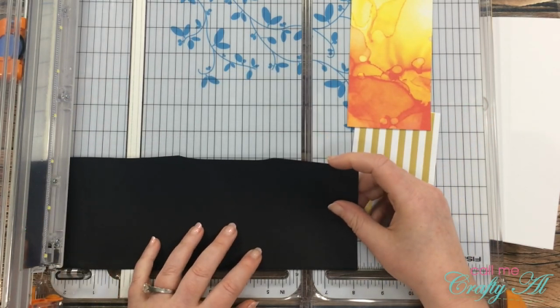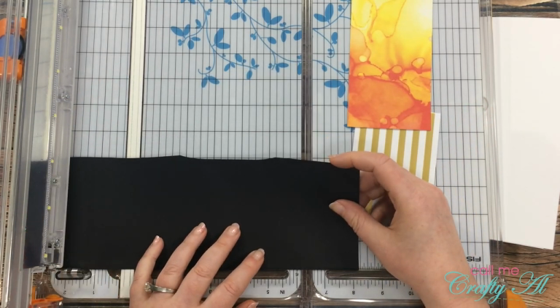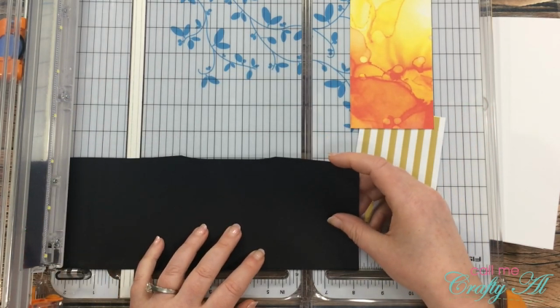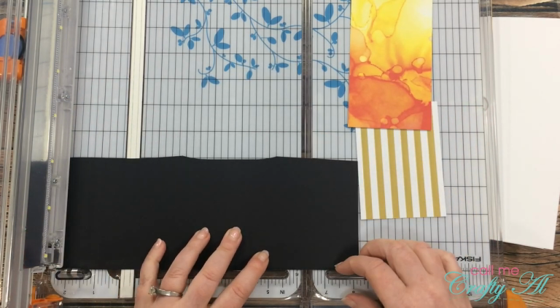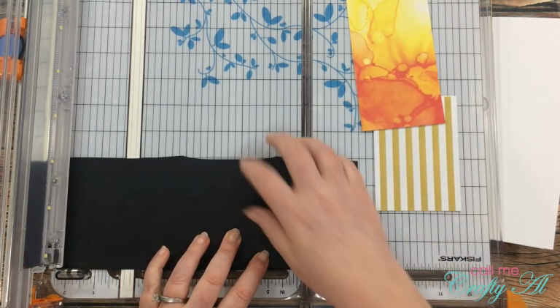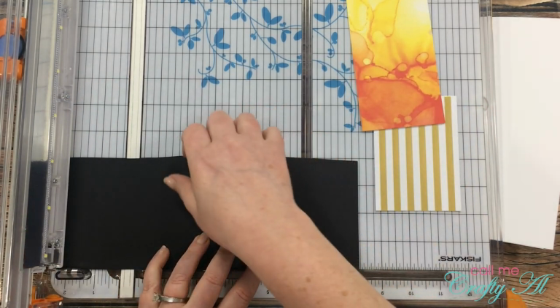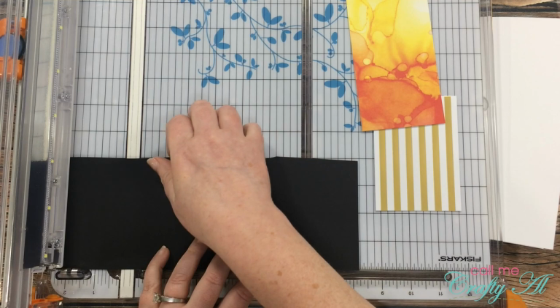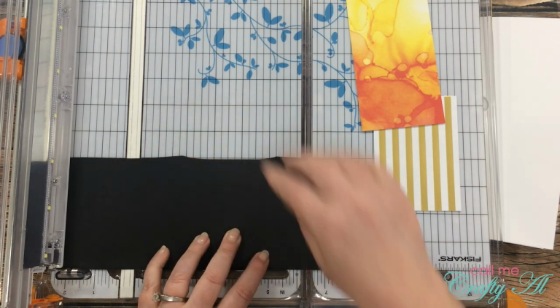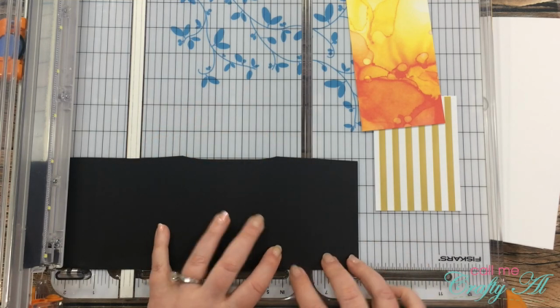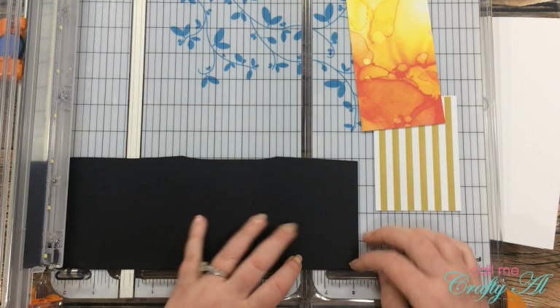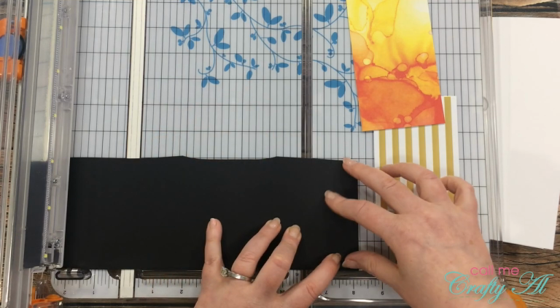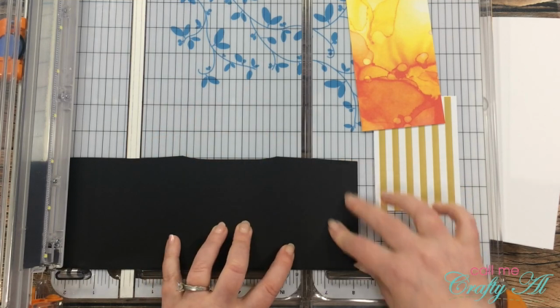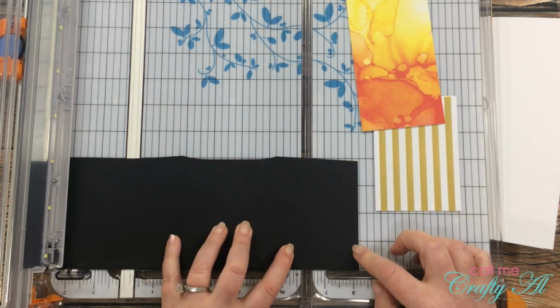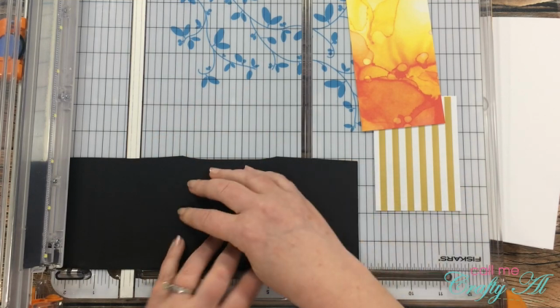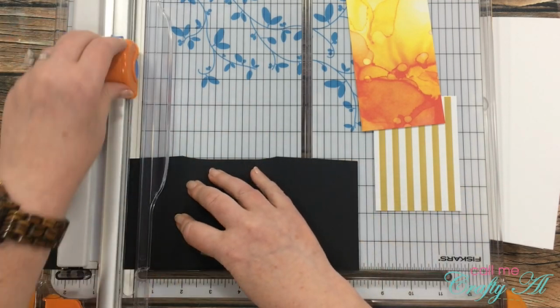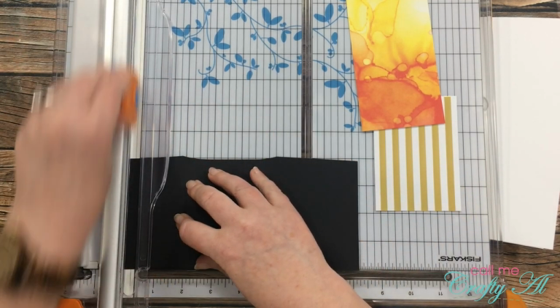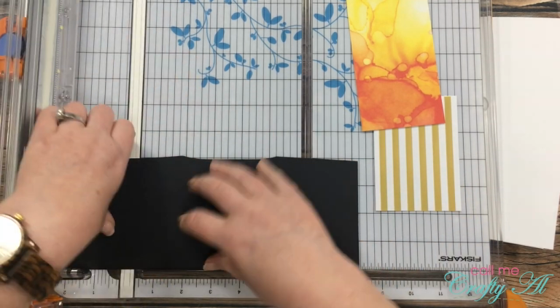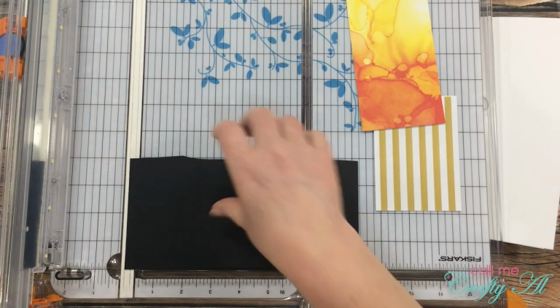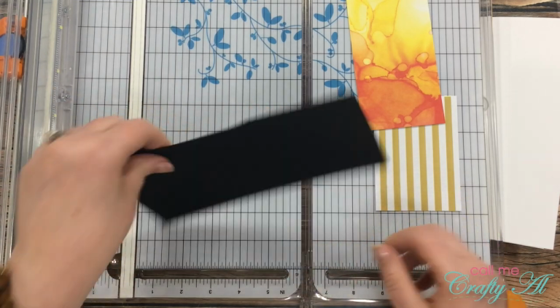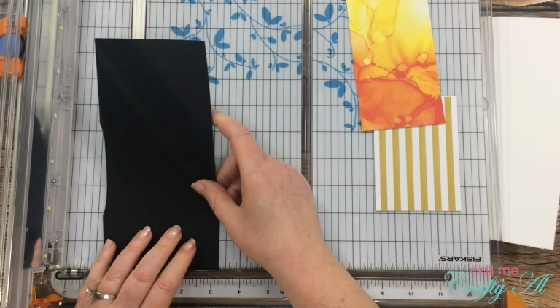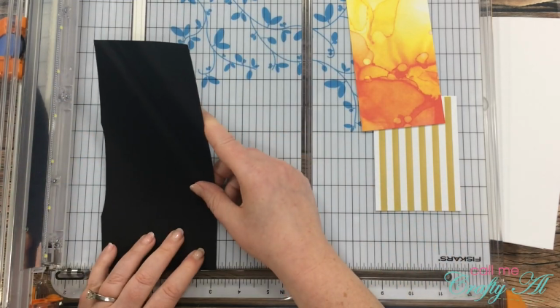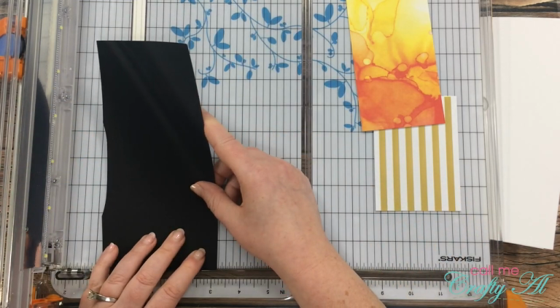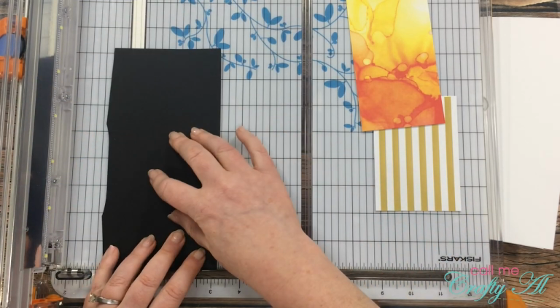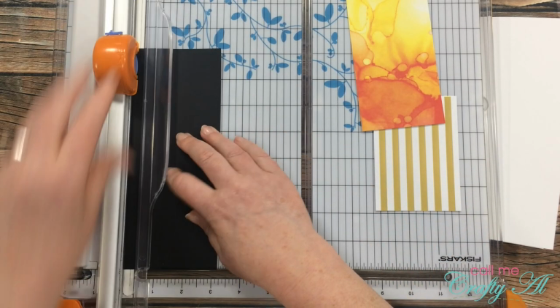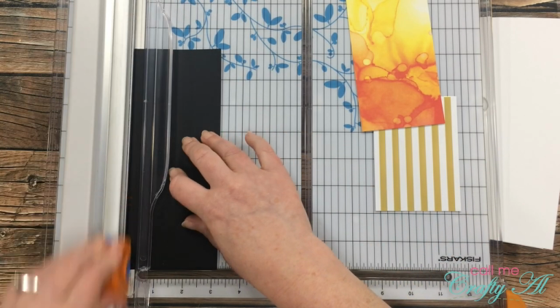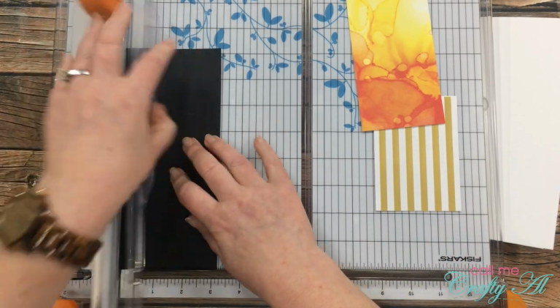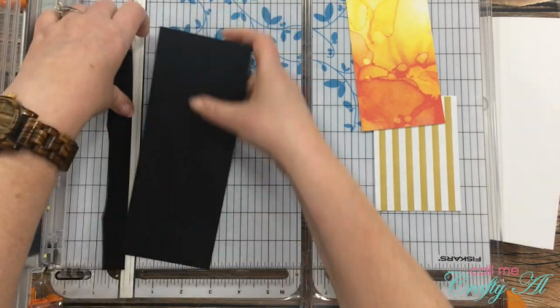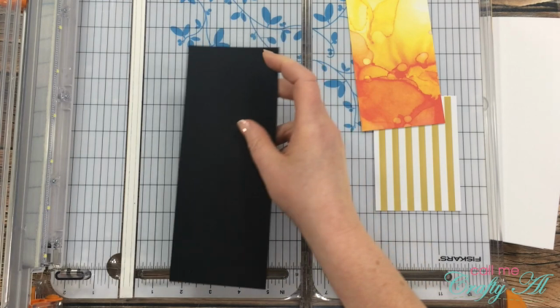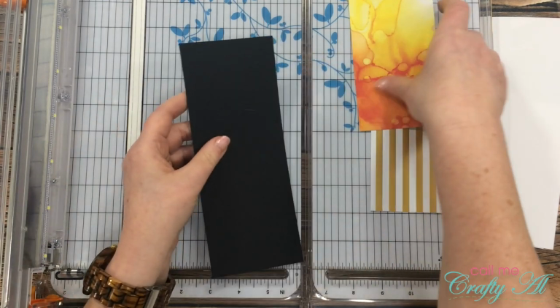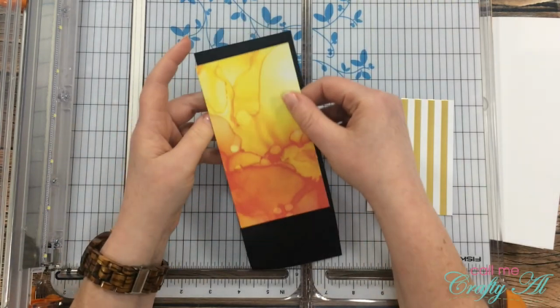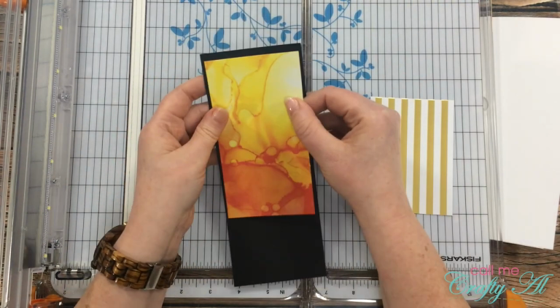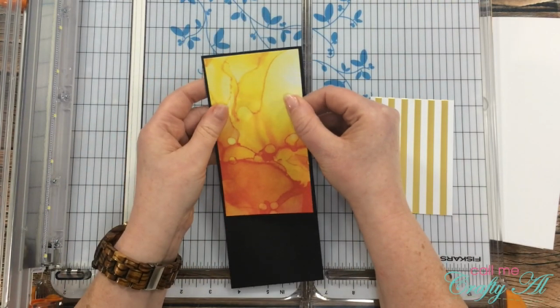Next I got out my scrap of black cardstock and cut this down so it would be a mat for my two pattern paper pieces — just a nice thin border all the way around those pieces. It ended up being eight and three-sixteenths inches tall and three and three-sixteenths inches wide.